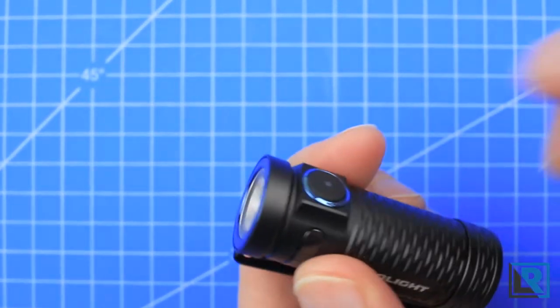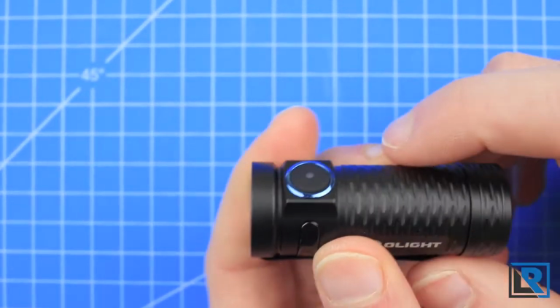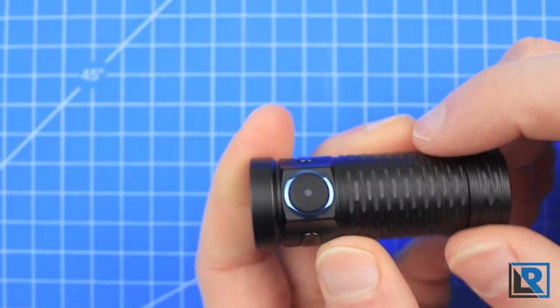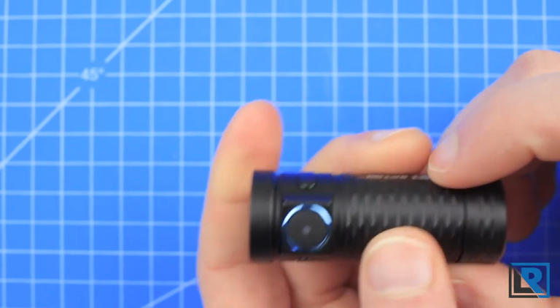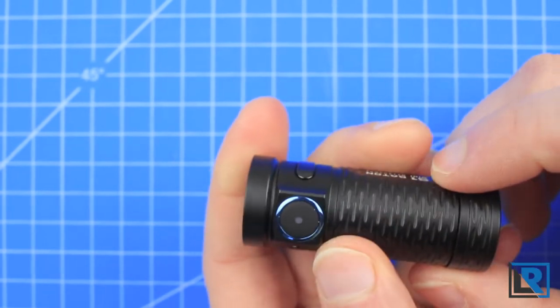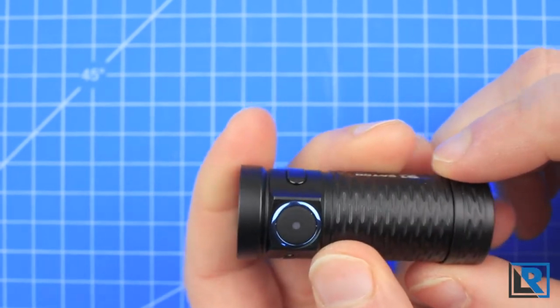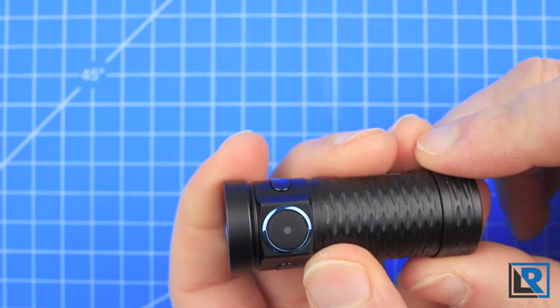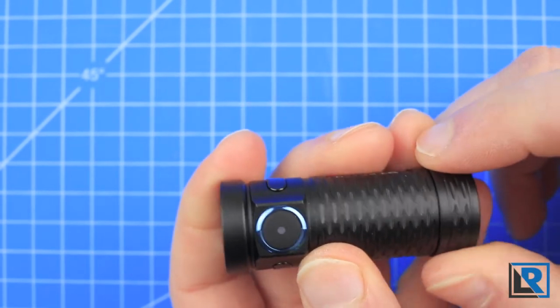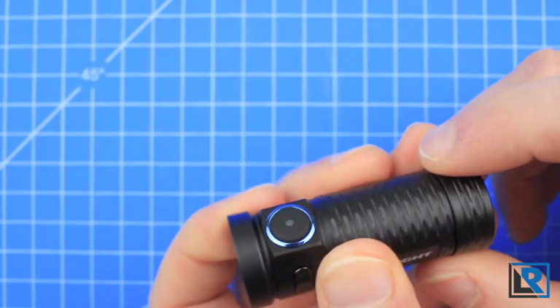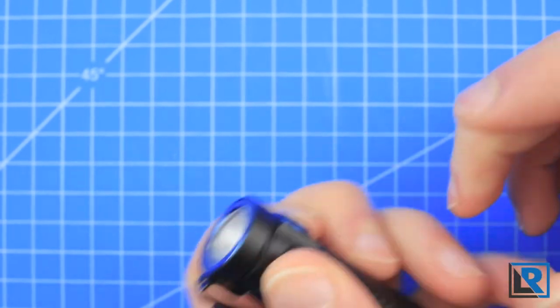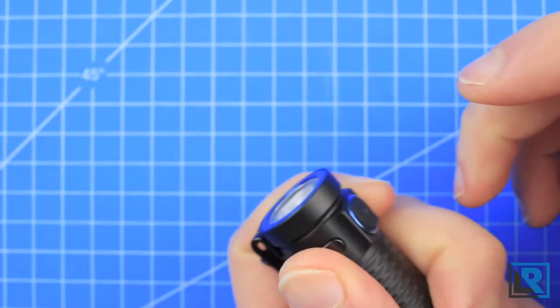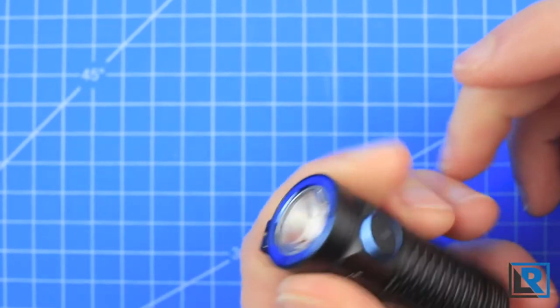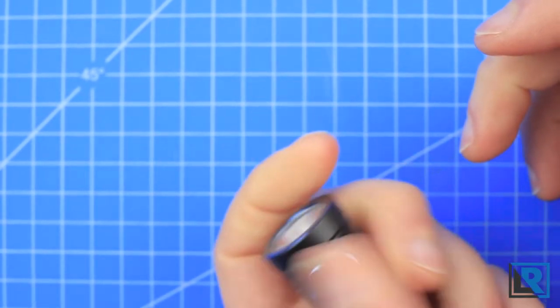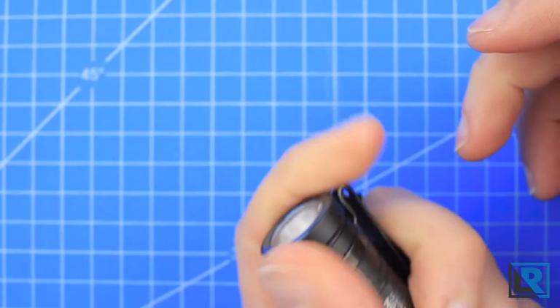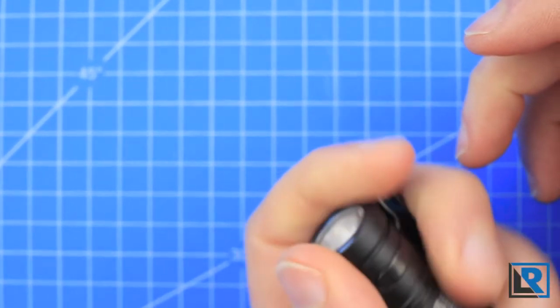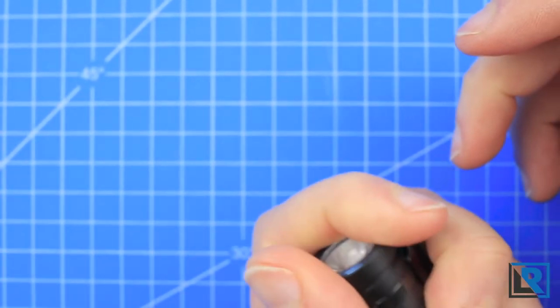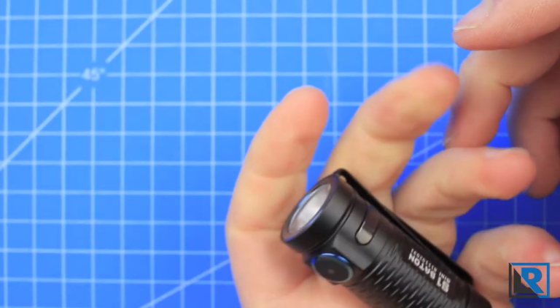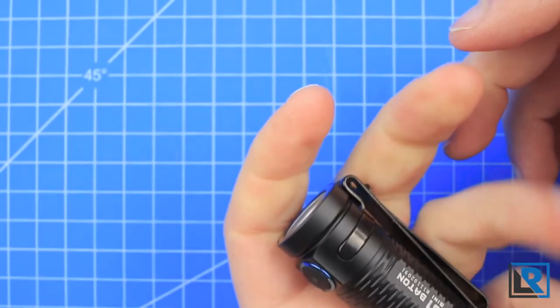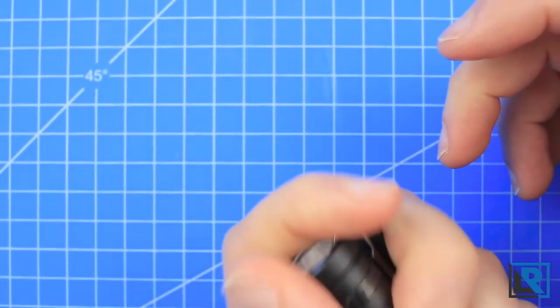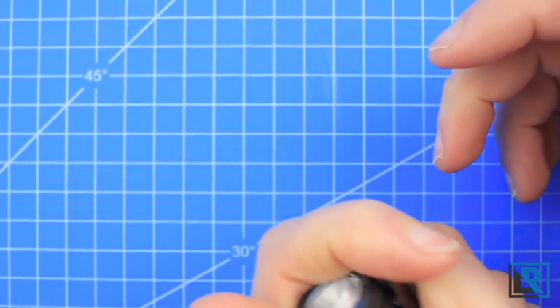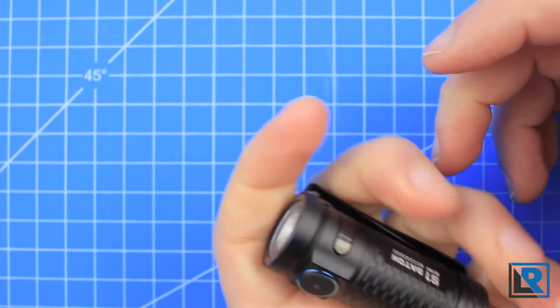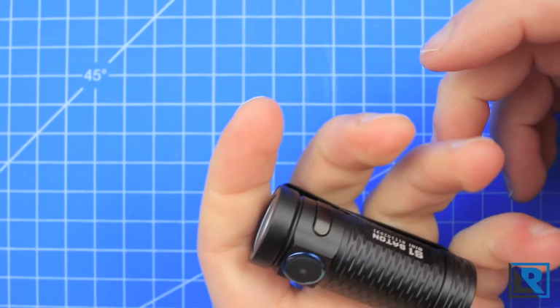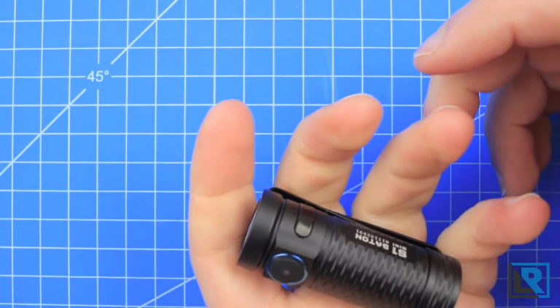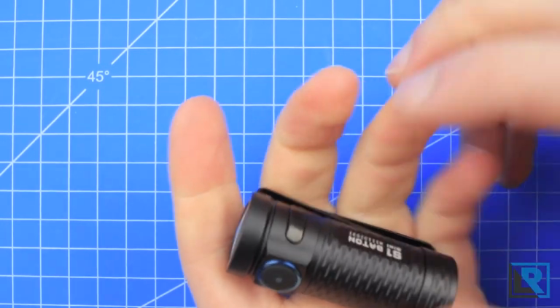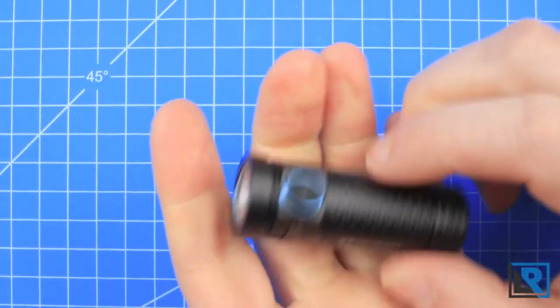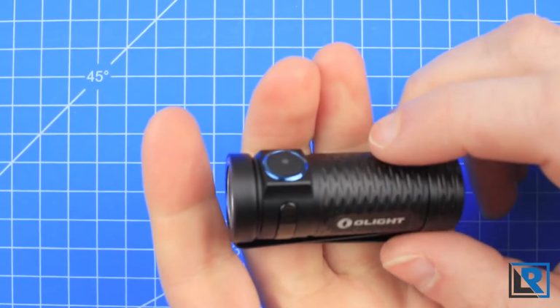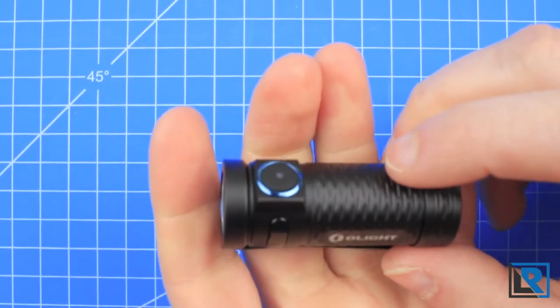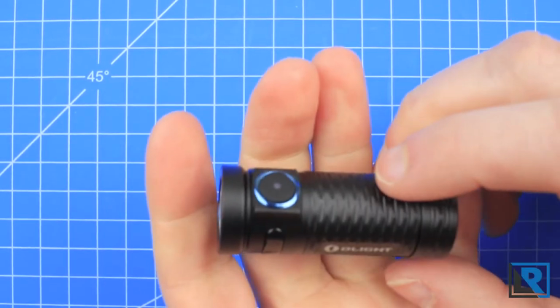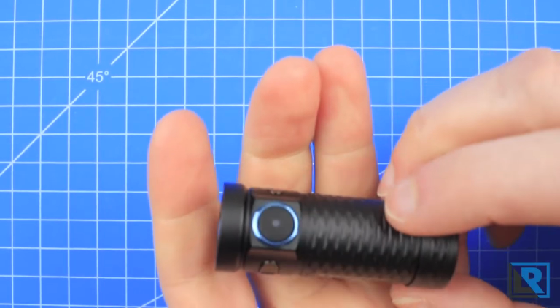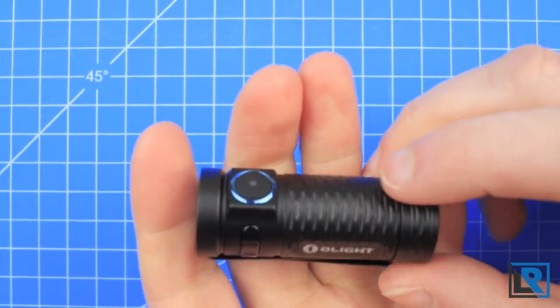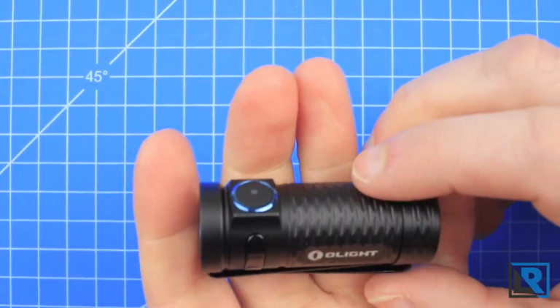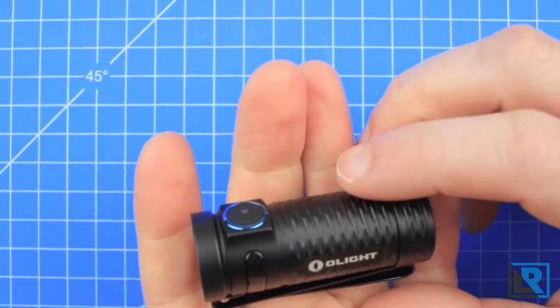Given such a small light, I wish it maybe had just a little bit more grip on it. You're not going to drop it, but in my book a little more grip is a little better.